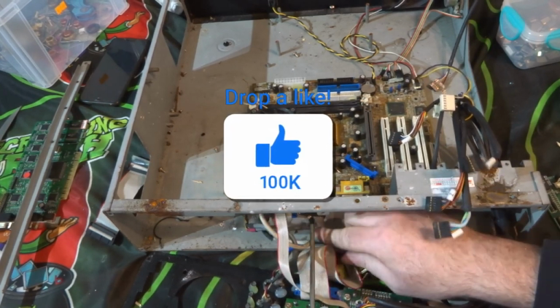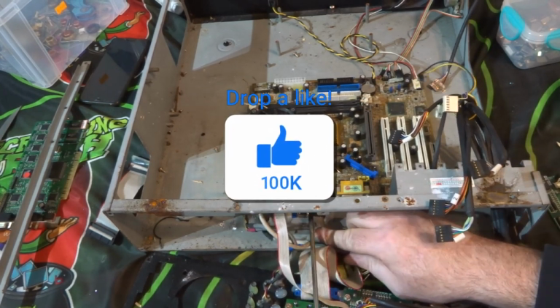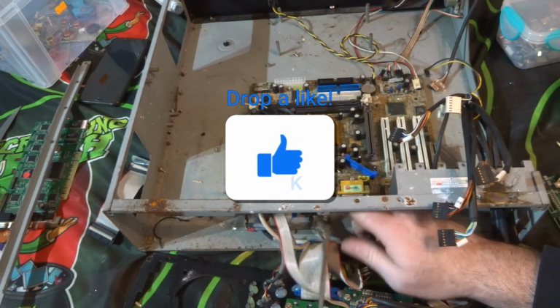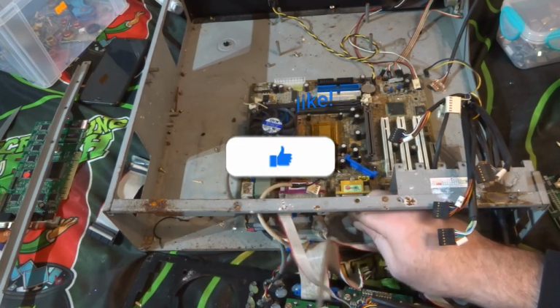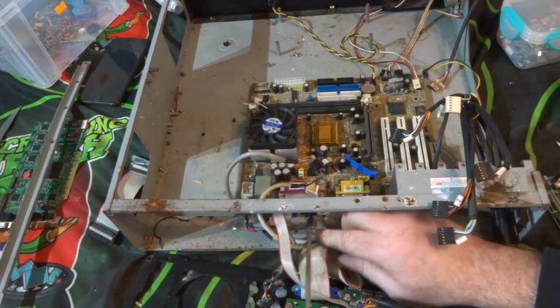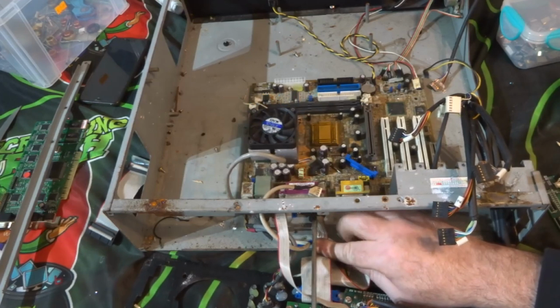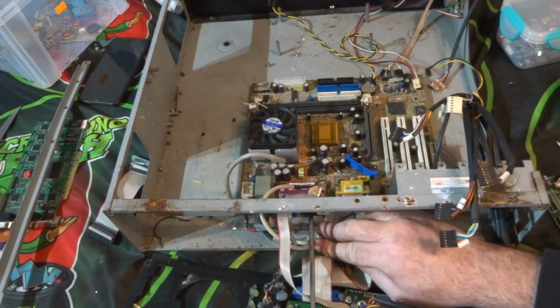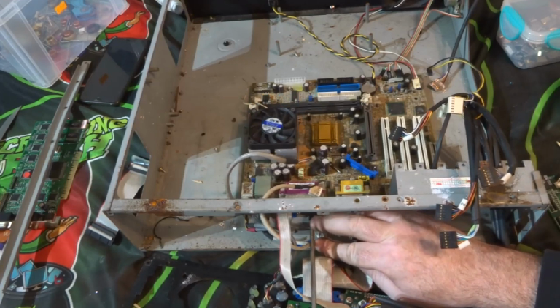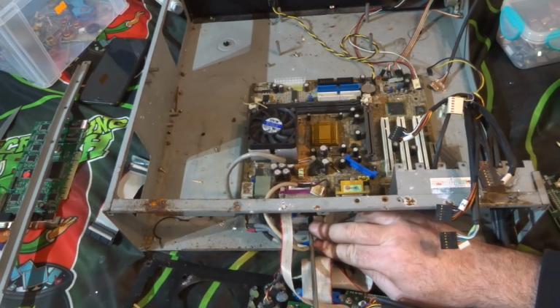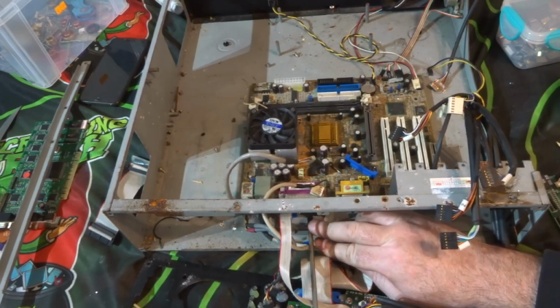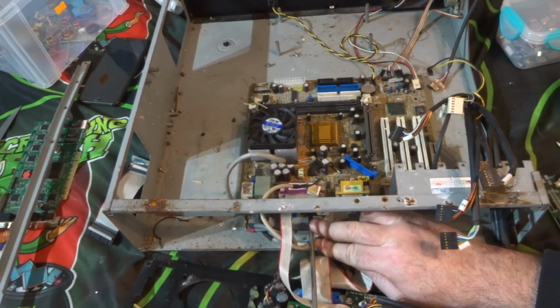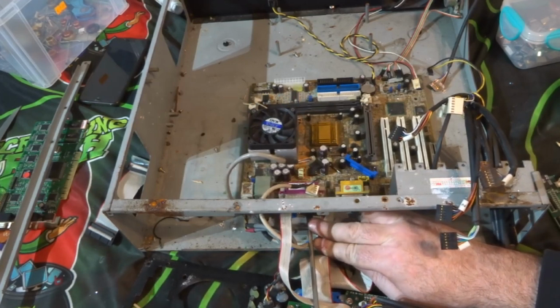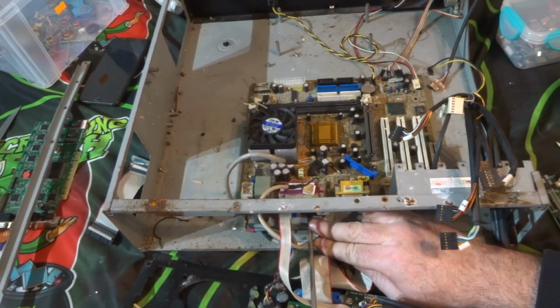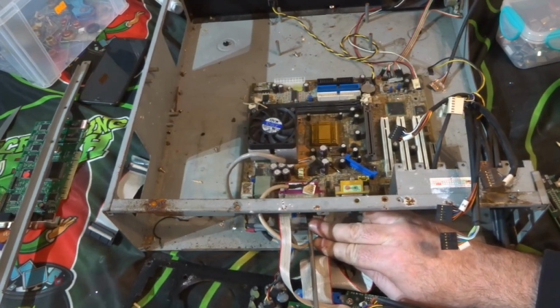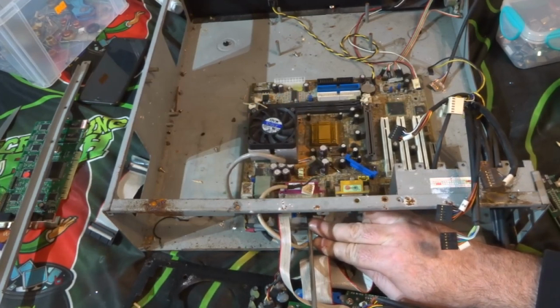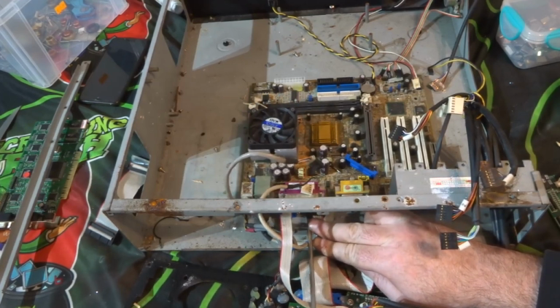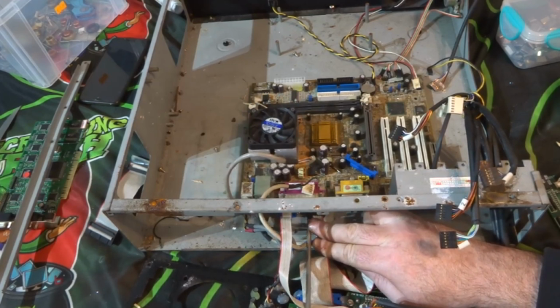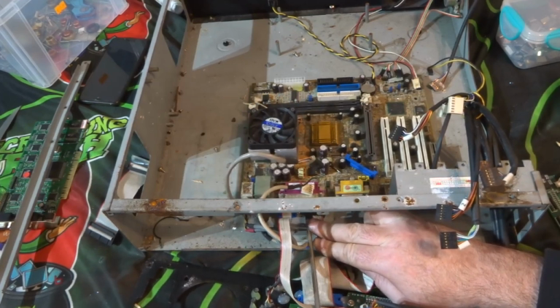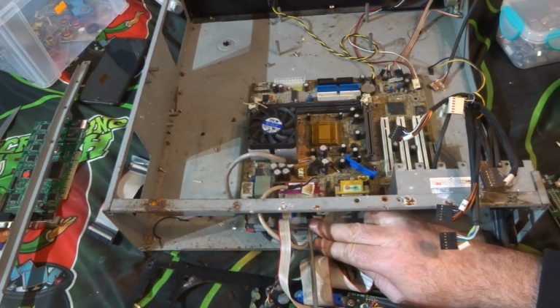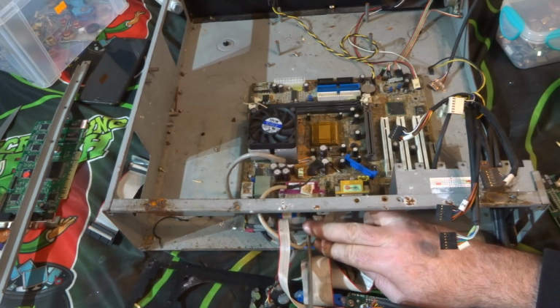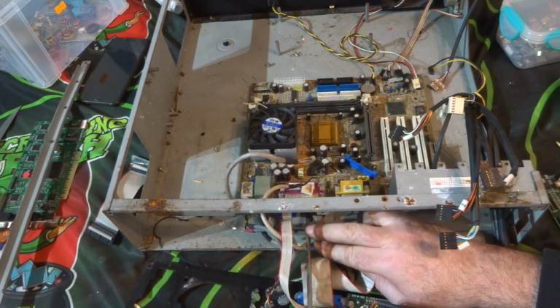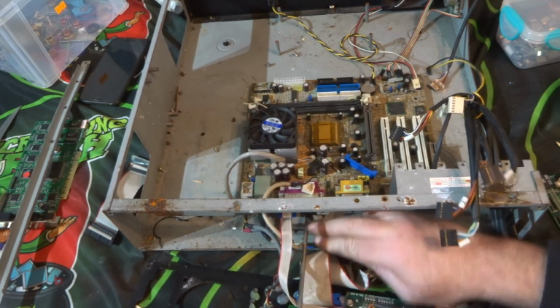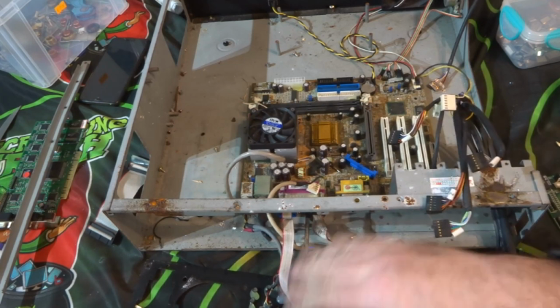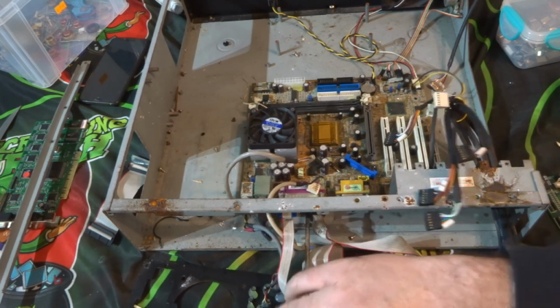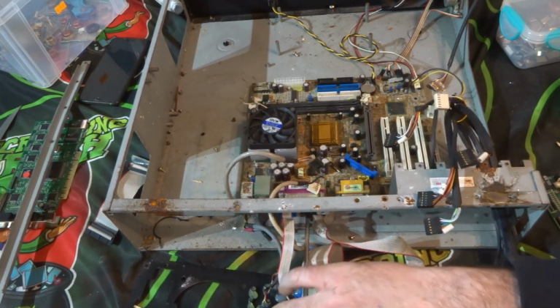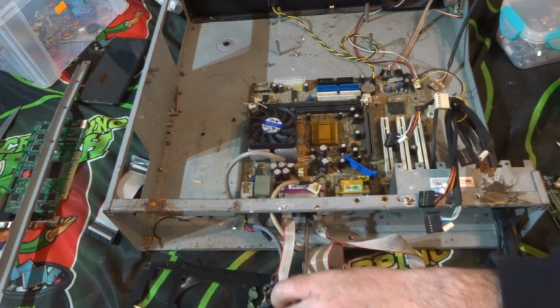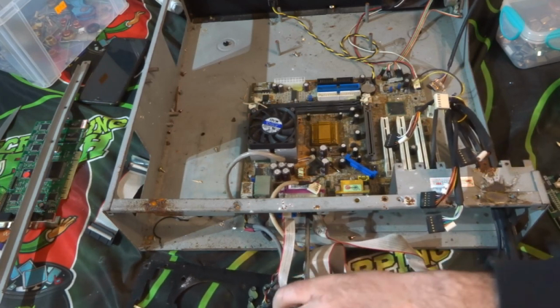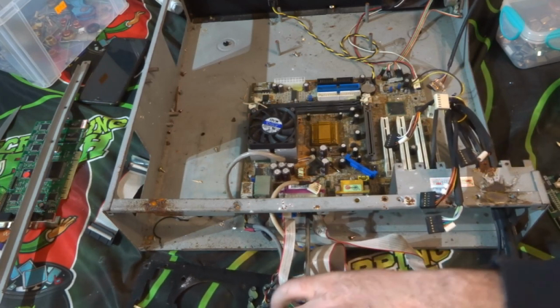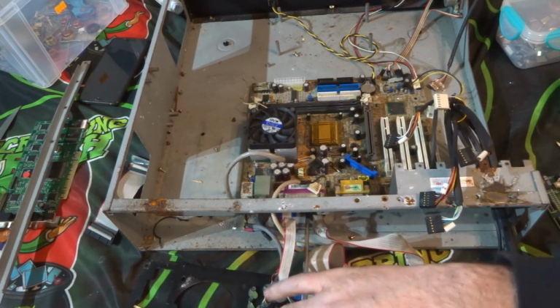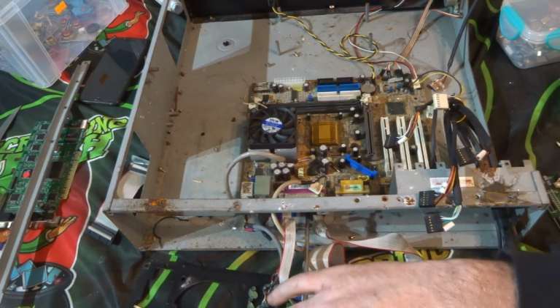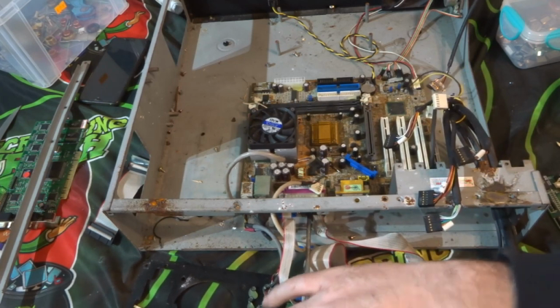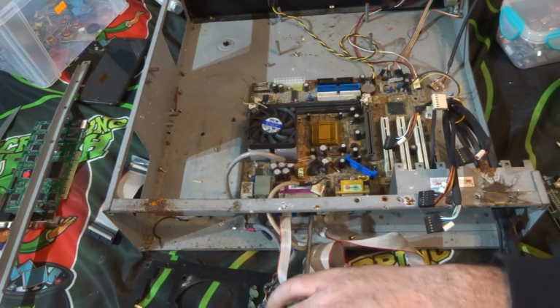That should give me access to the board and I want to see what kind of CPU is in it. That'll give us an idea of the age of the device once we get the CPU out.